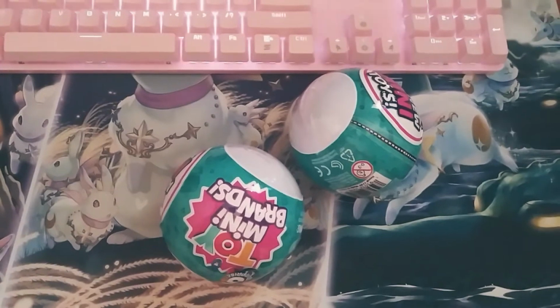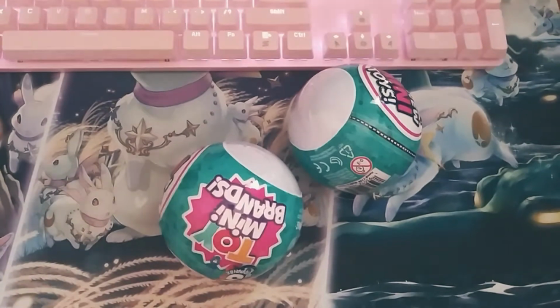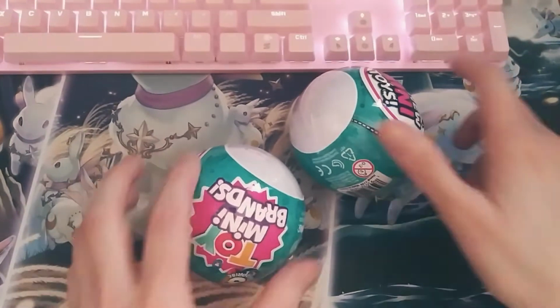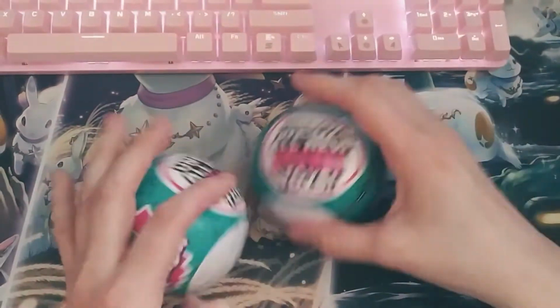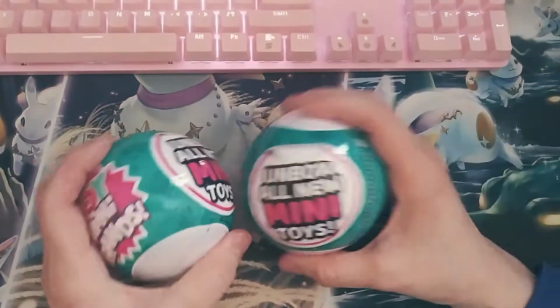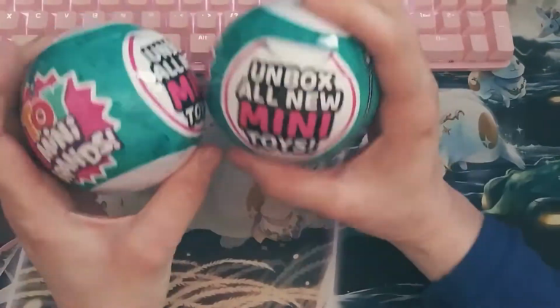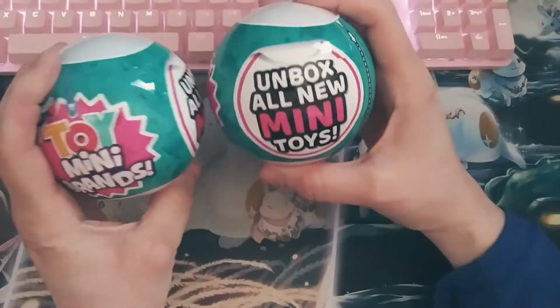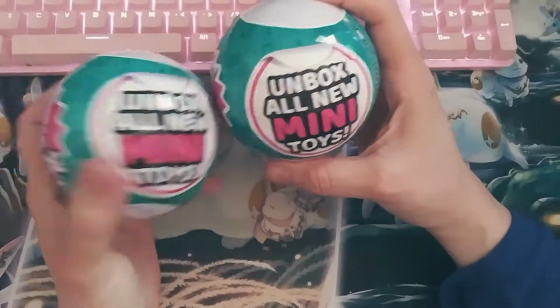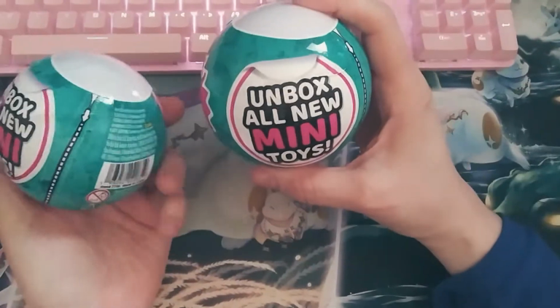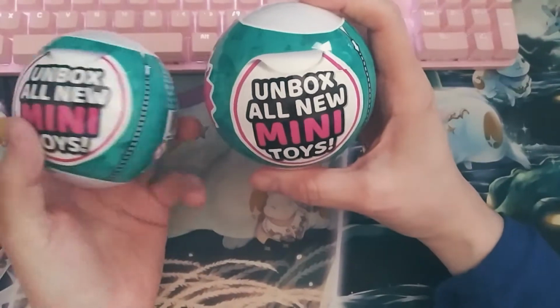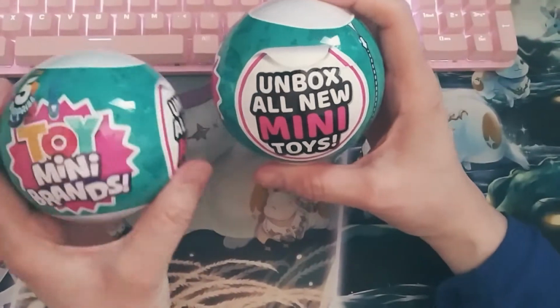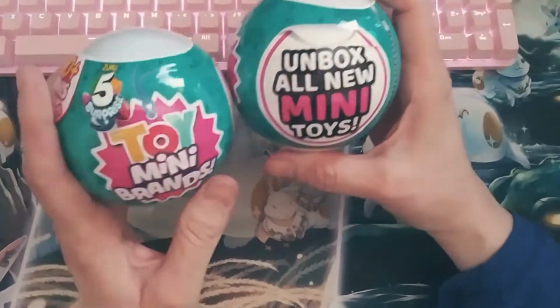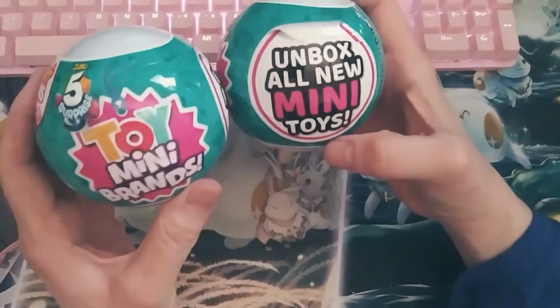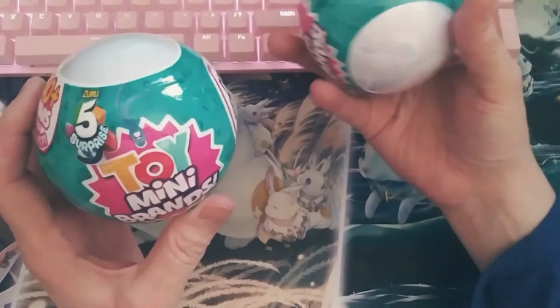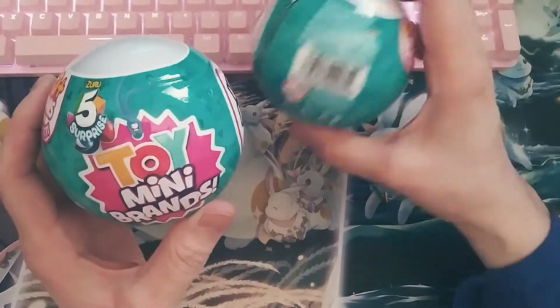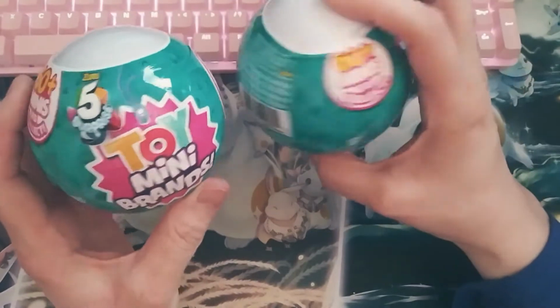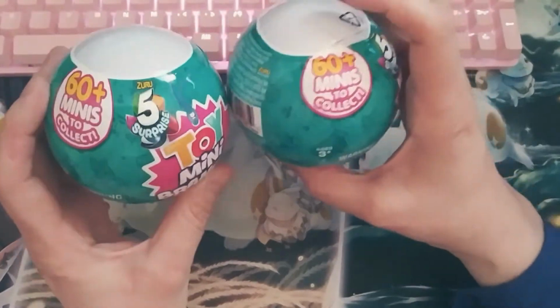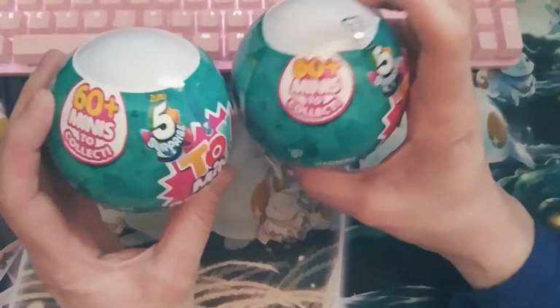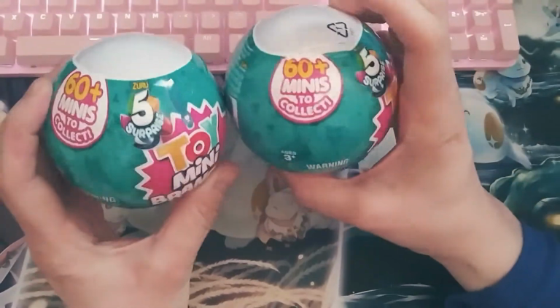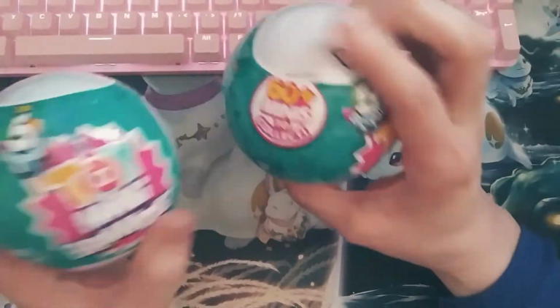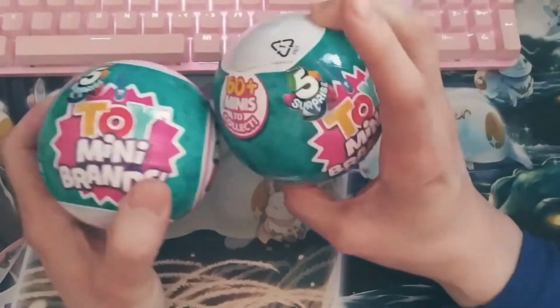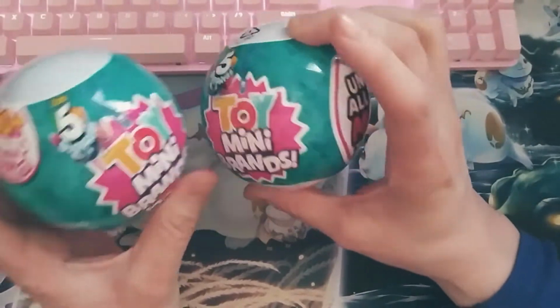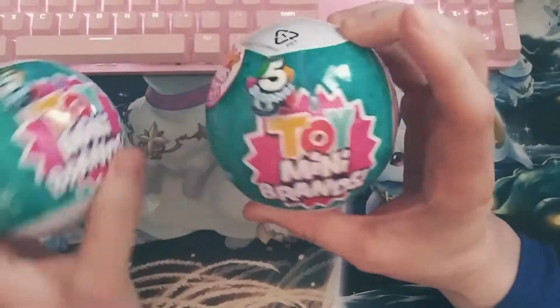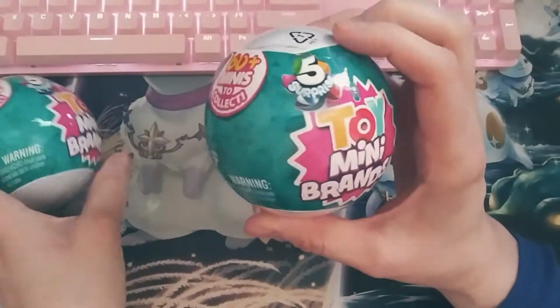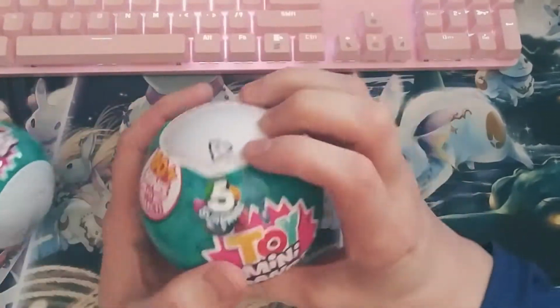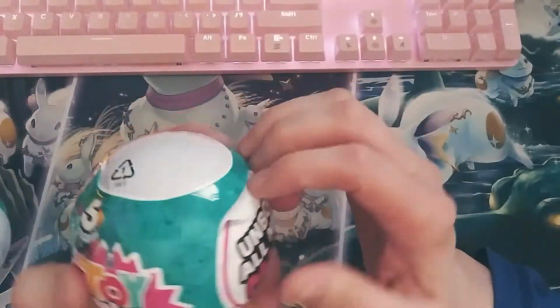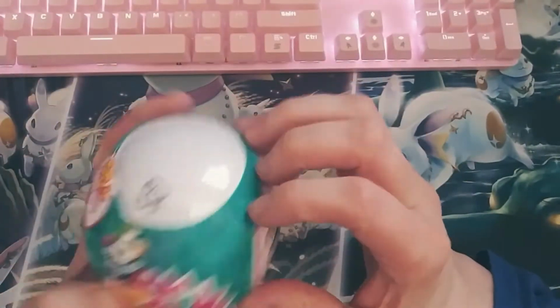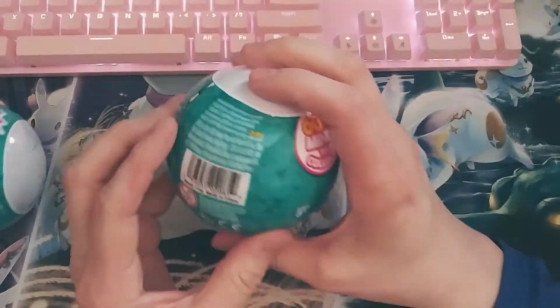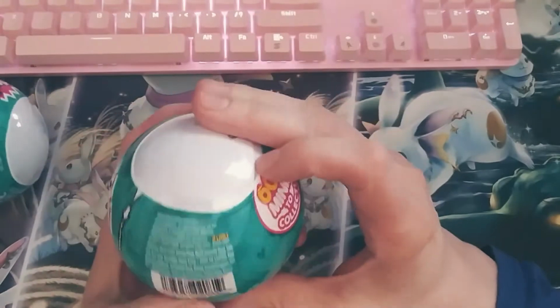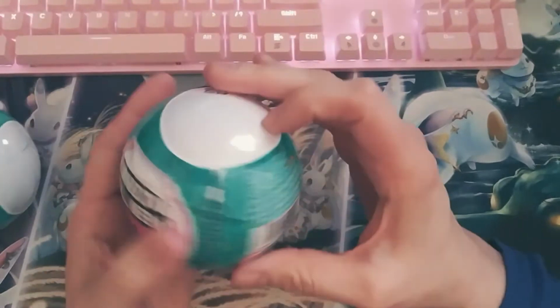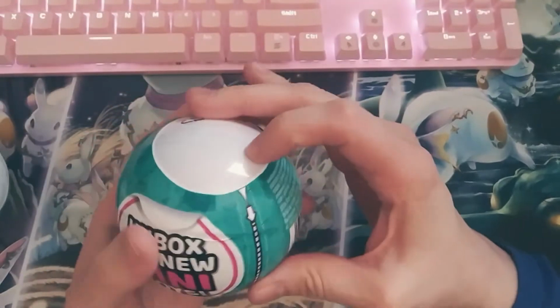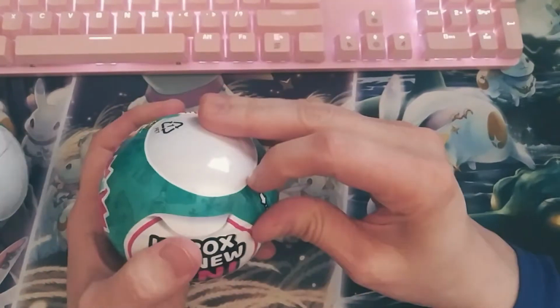Hi everybody! Today we're going to open up two of these mini toy brands. So let's just get right to it and open these guys up.